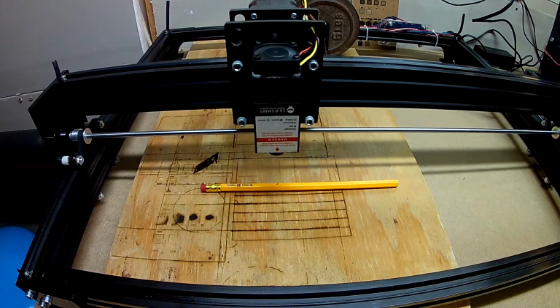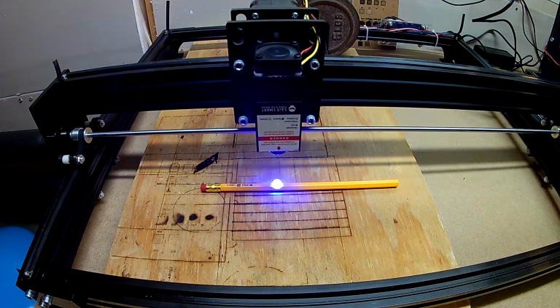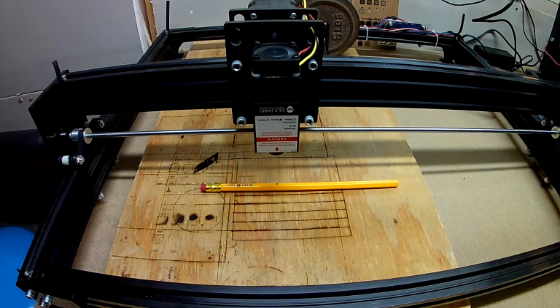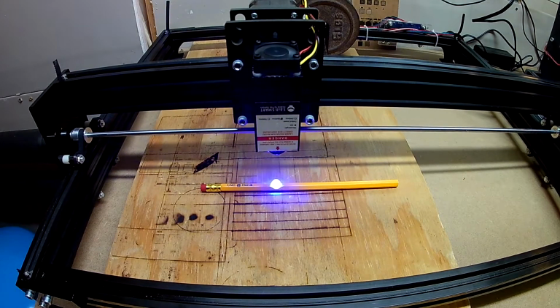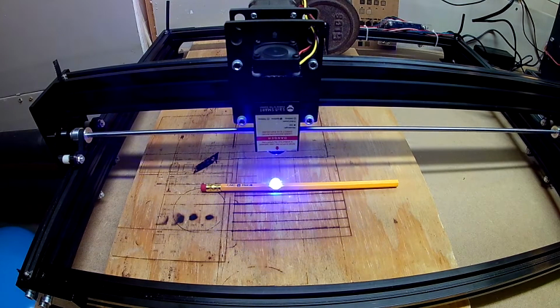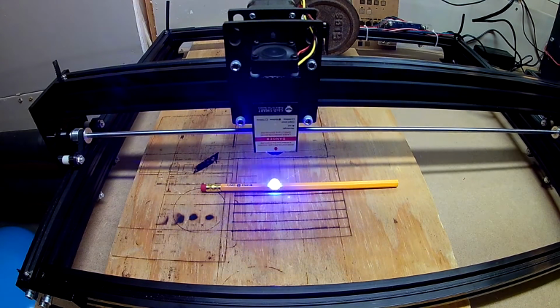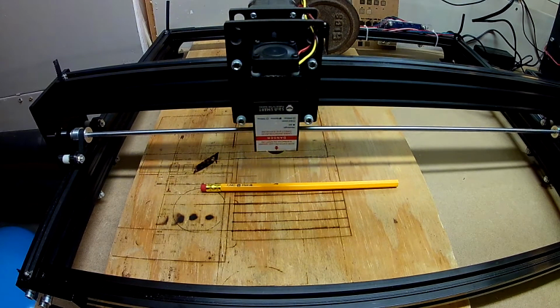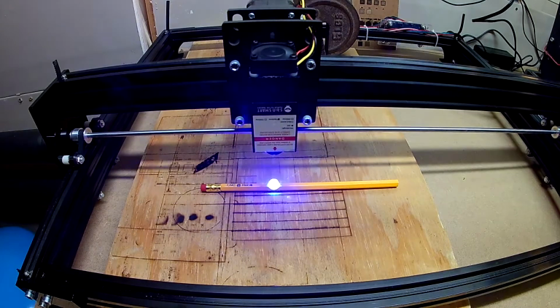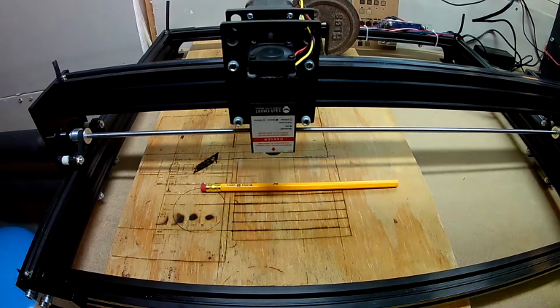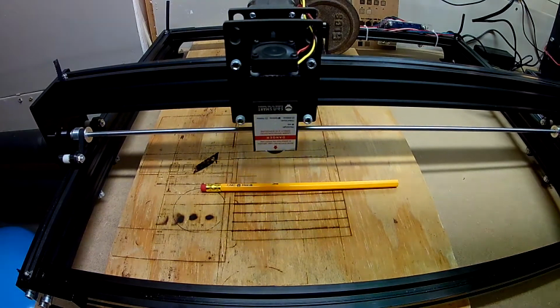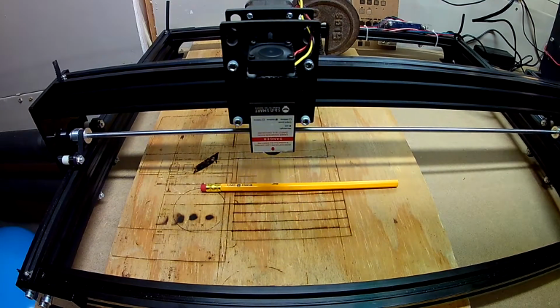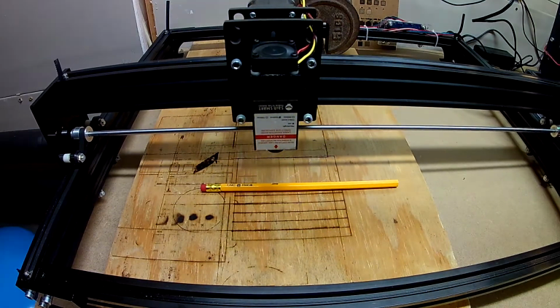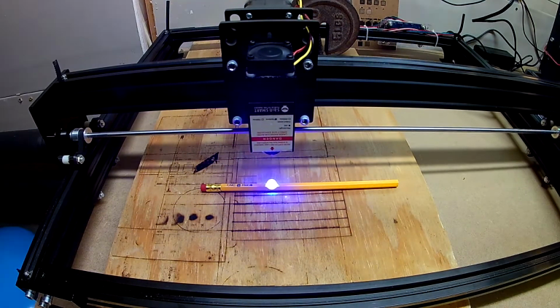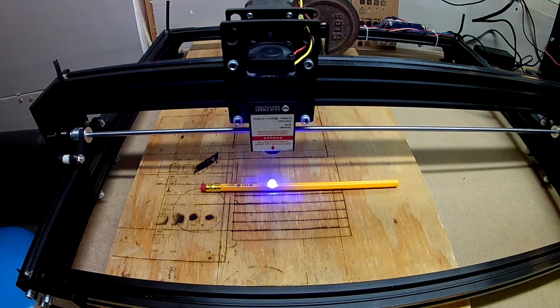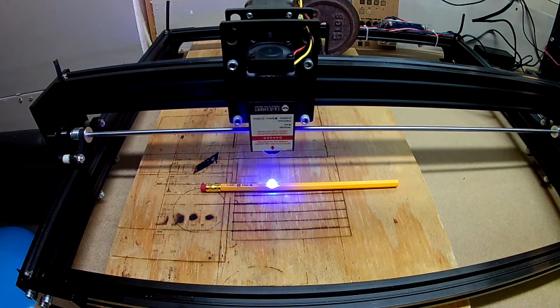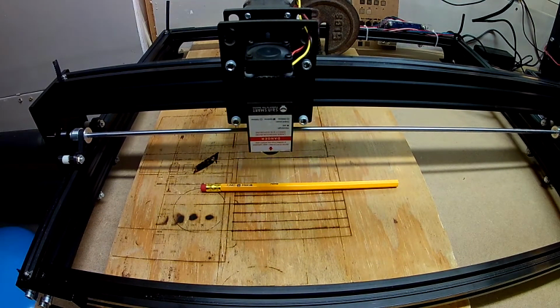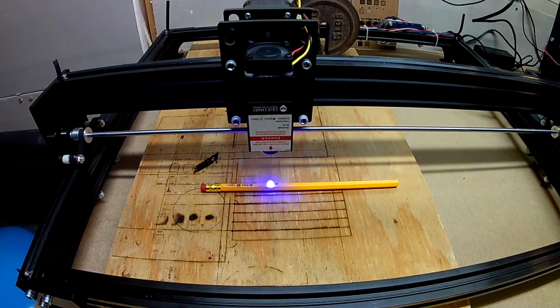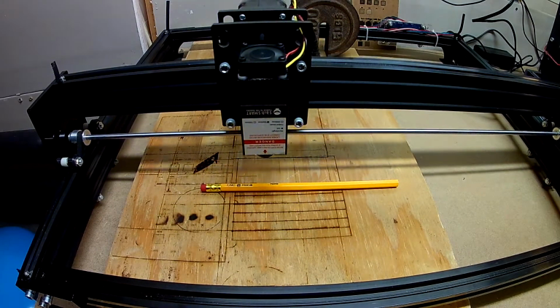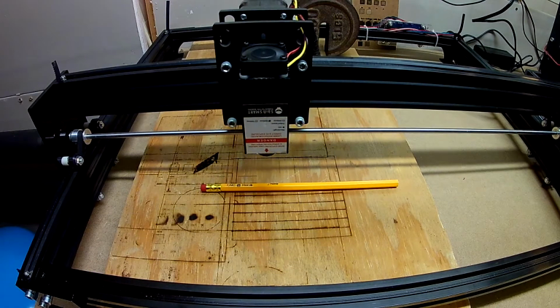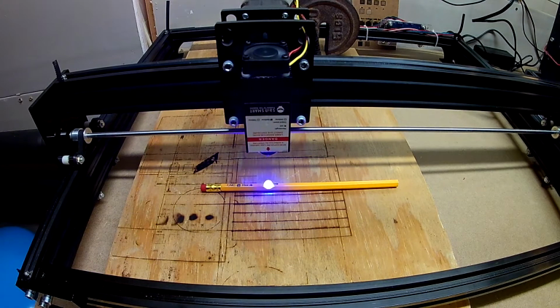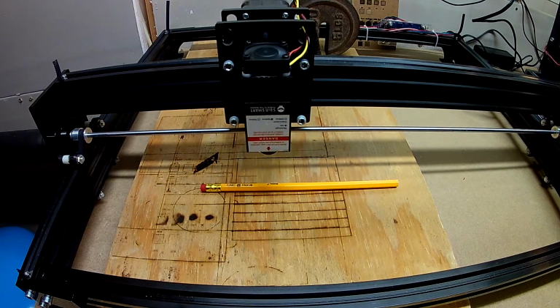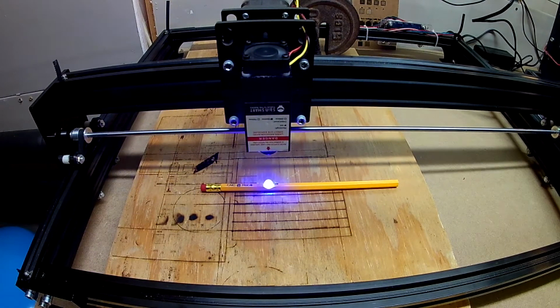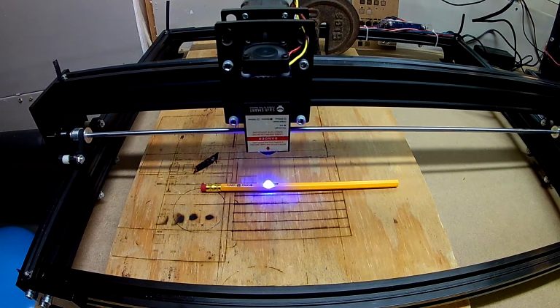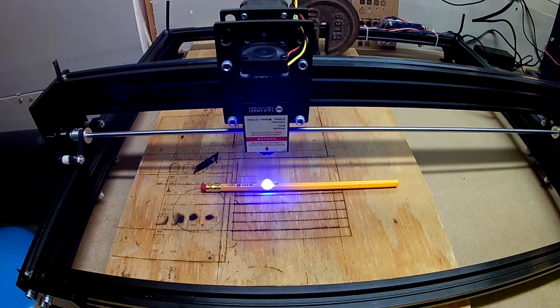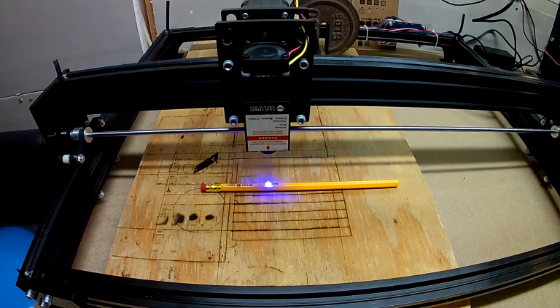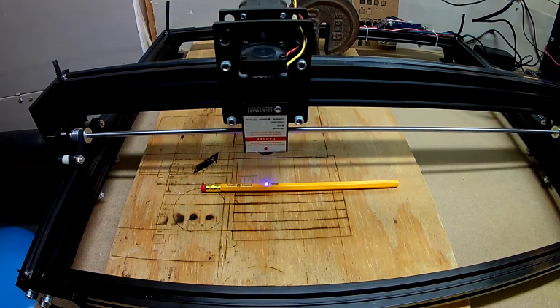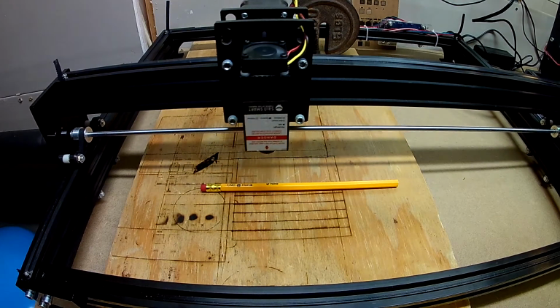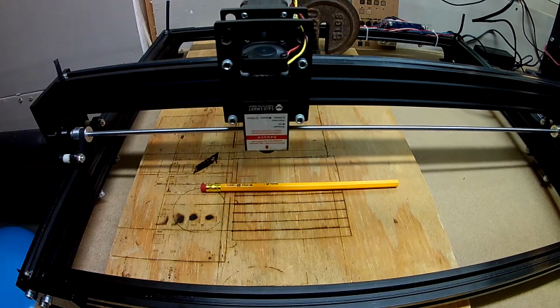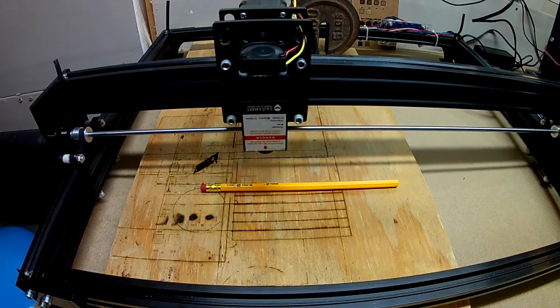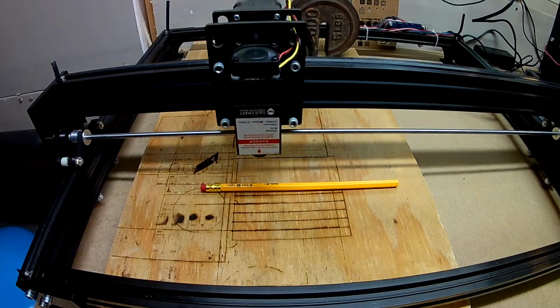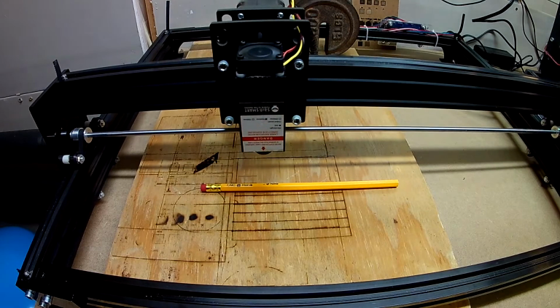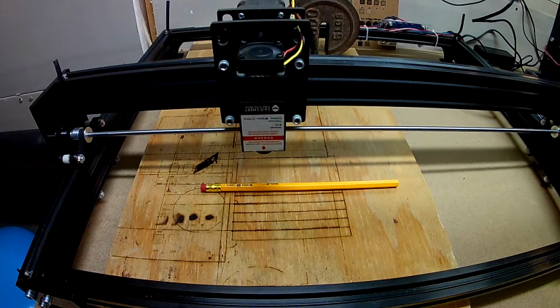The parameters for this cut are 10,000 millimeters per minute at 20% power on a 5.5 watt laser. I am cutting at a resolution of 0.1 millimeters, and the scan angle is set to 45 degrees.